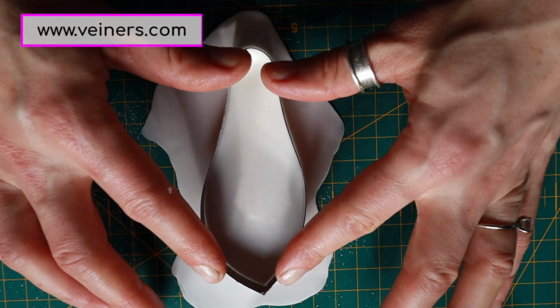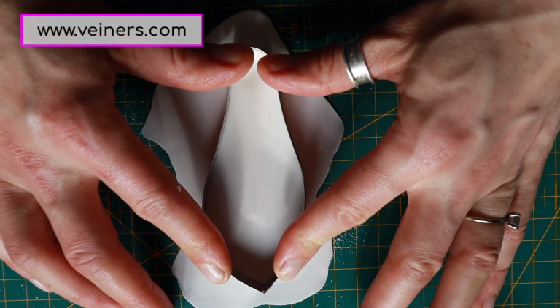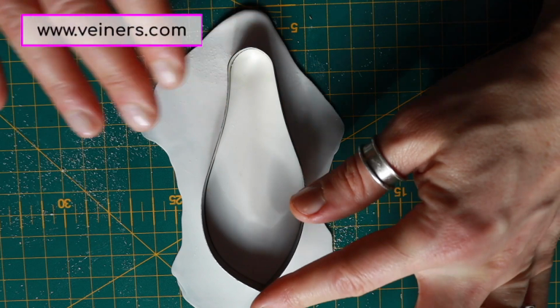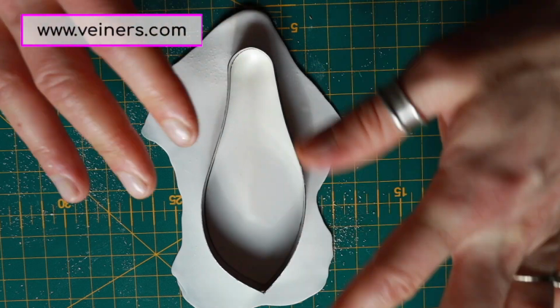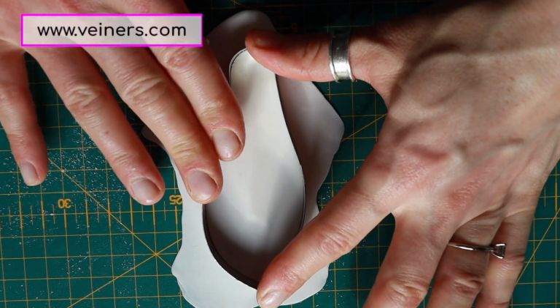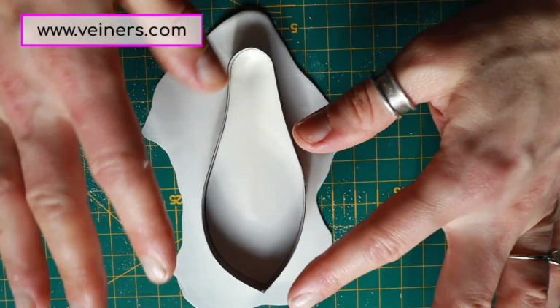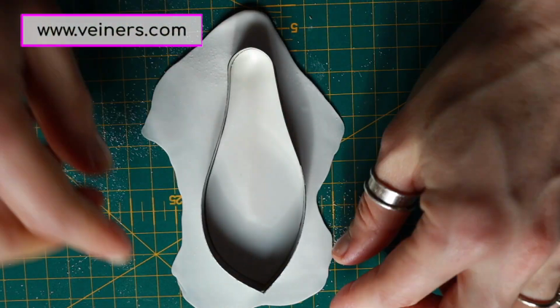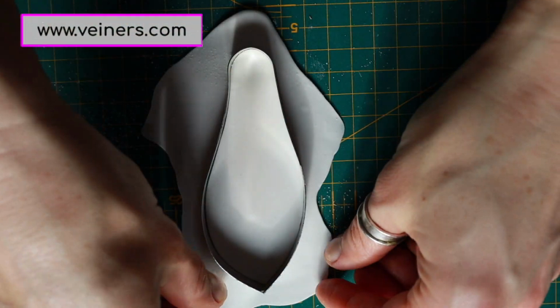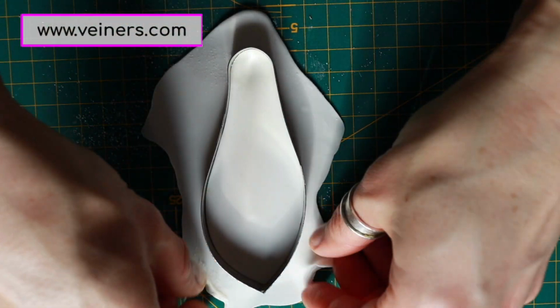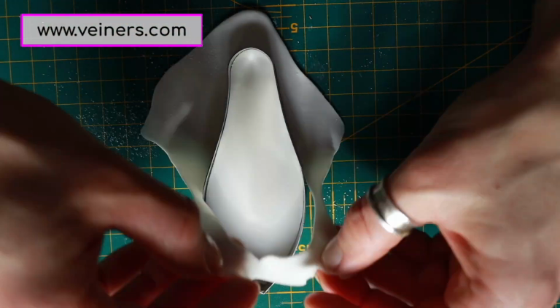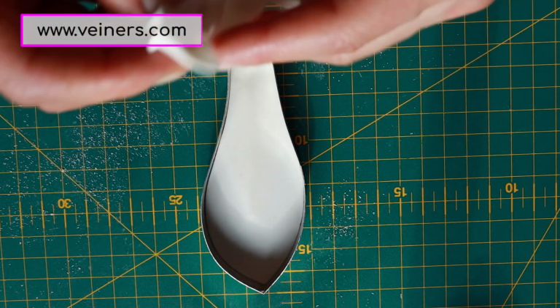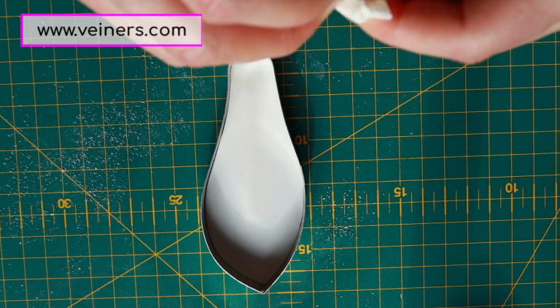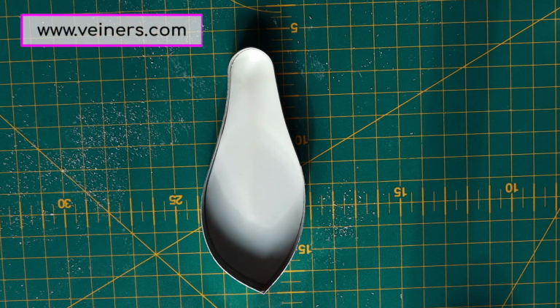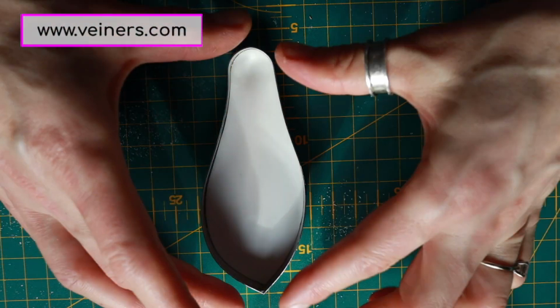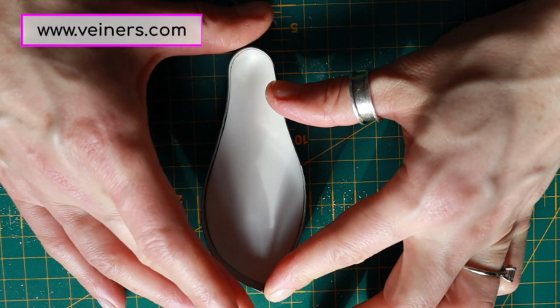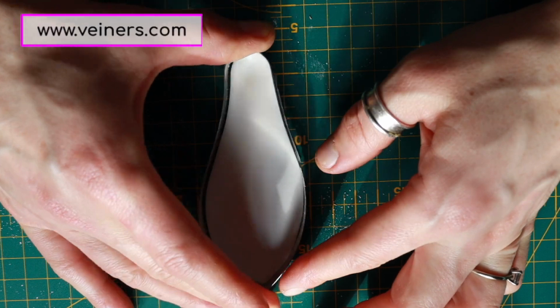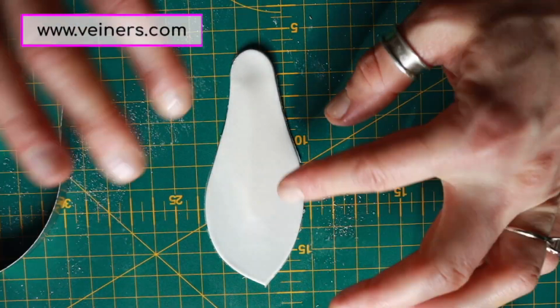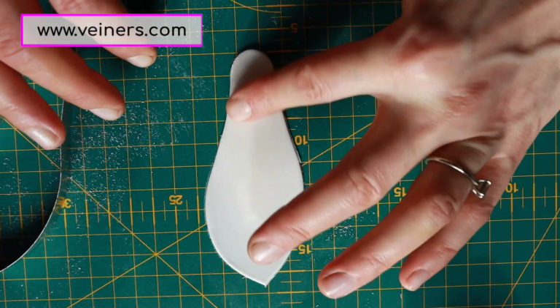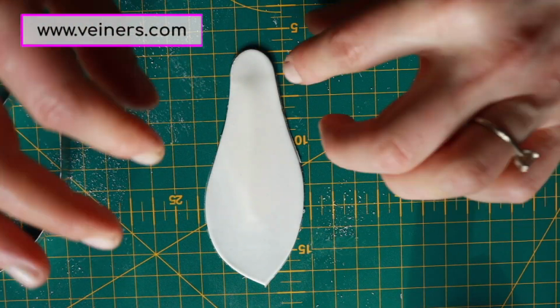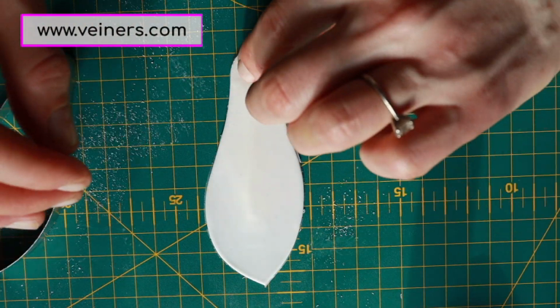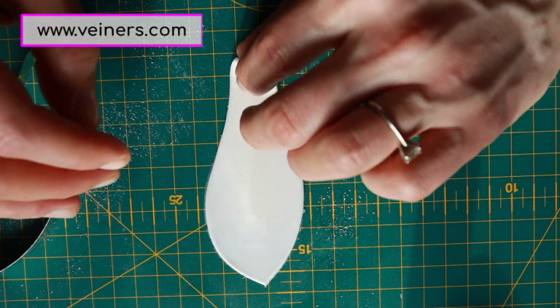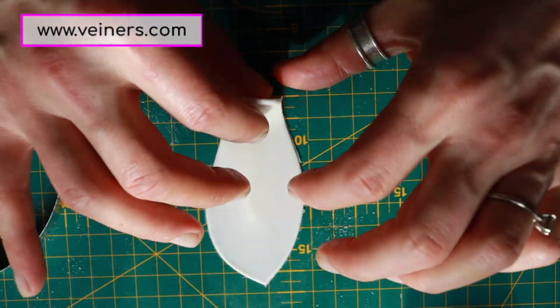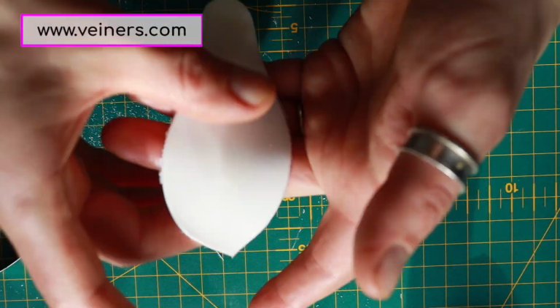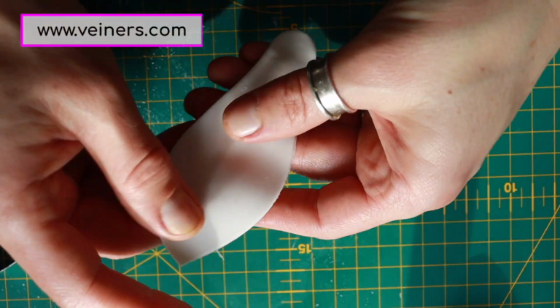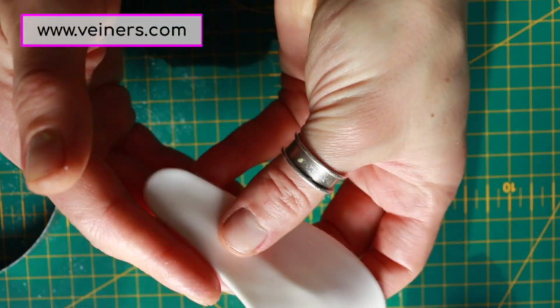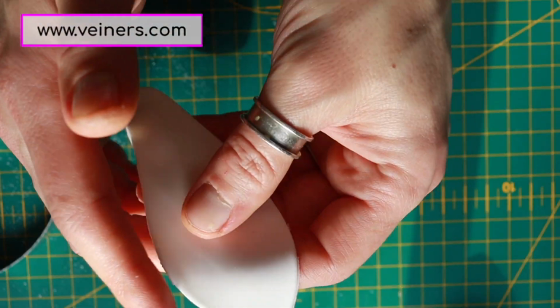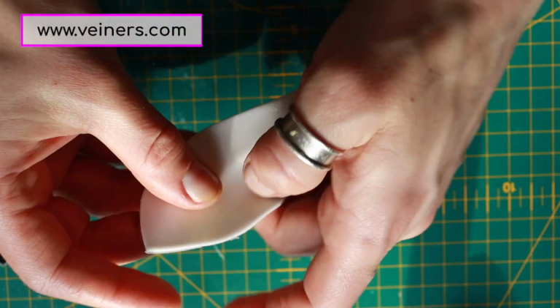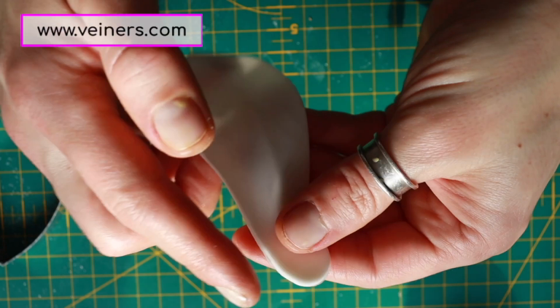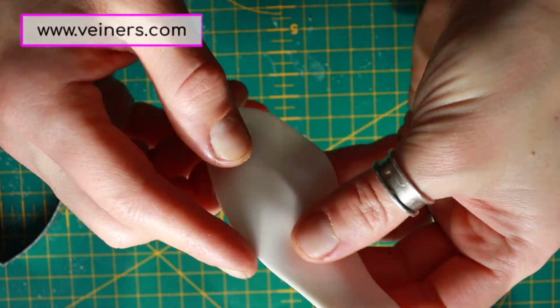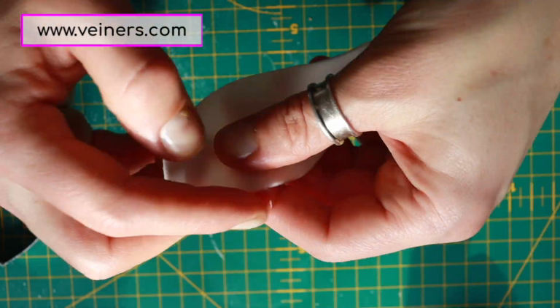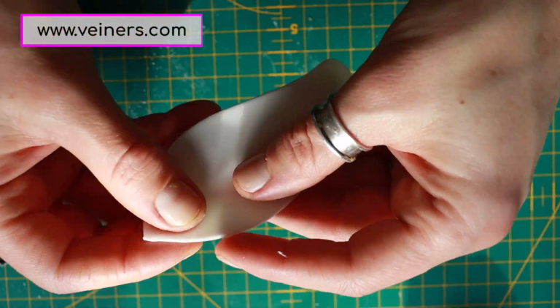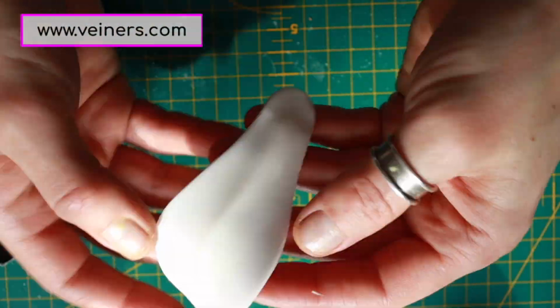Your petals are quite thick because Magnolia petals are really thick, so they give you a break — don't be tempted to roll them too thin and make your wiring life easier.